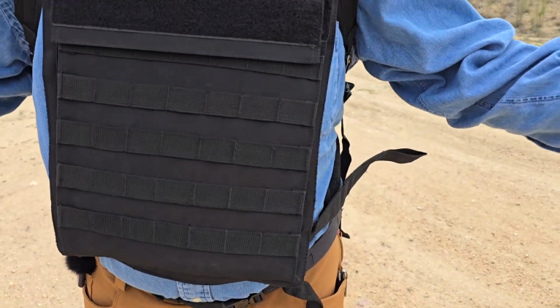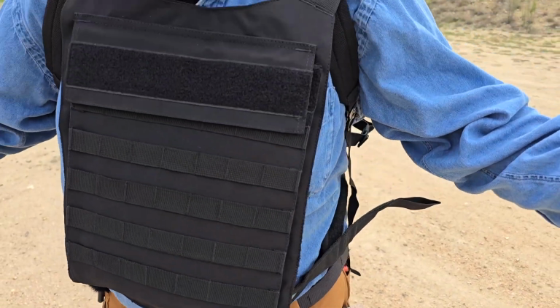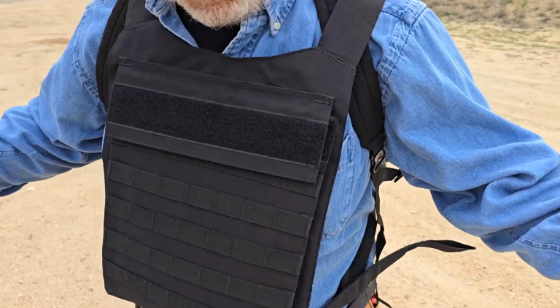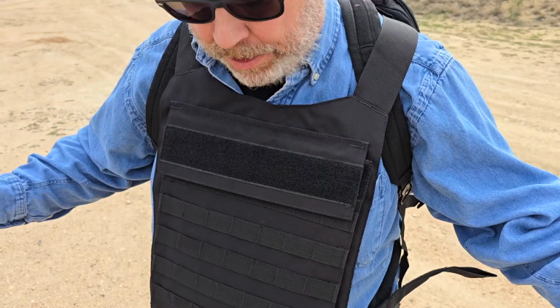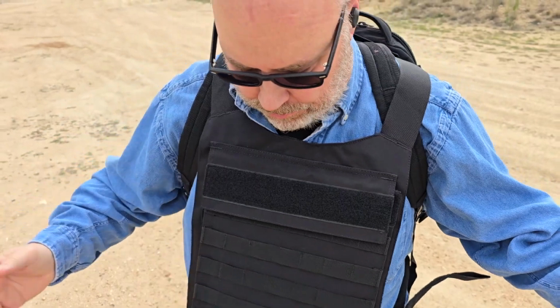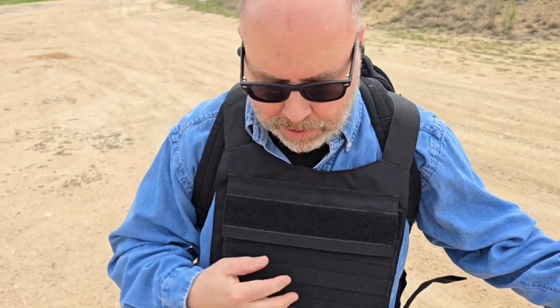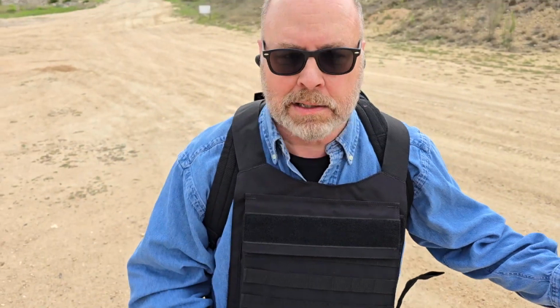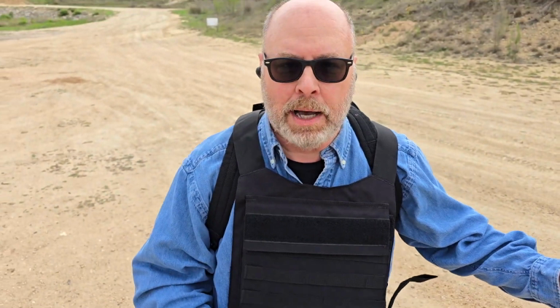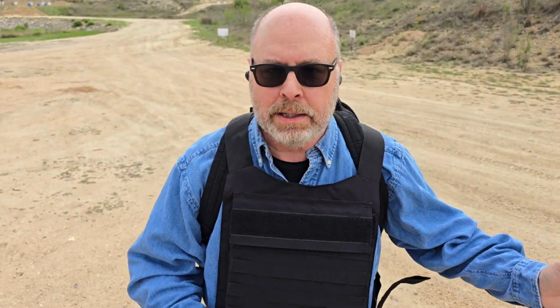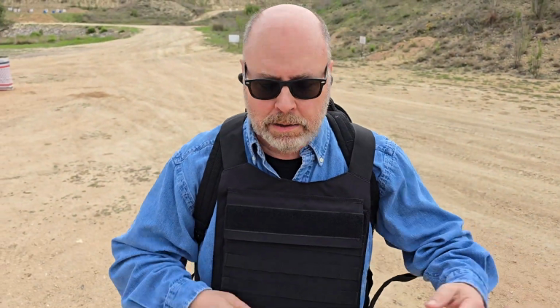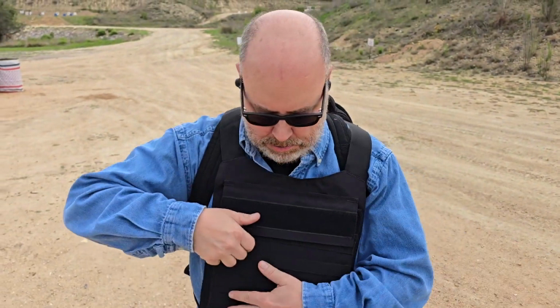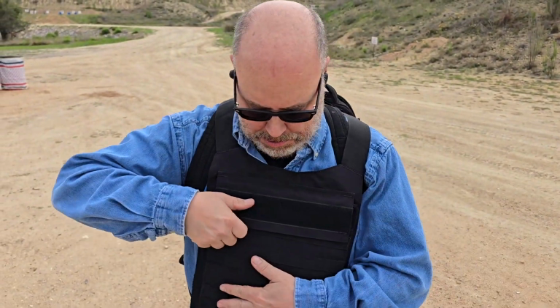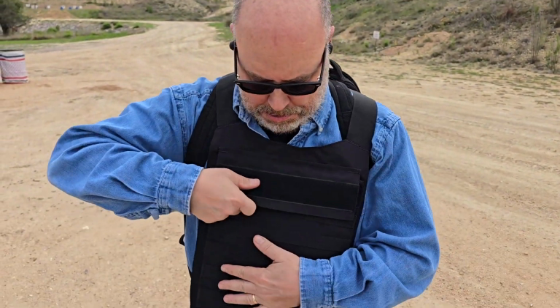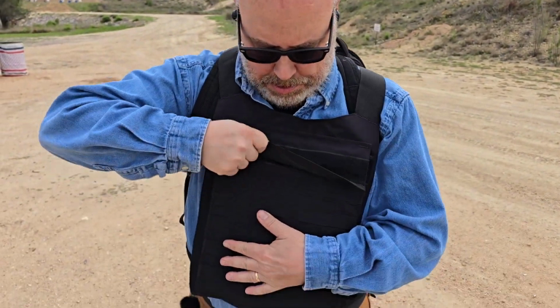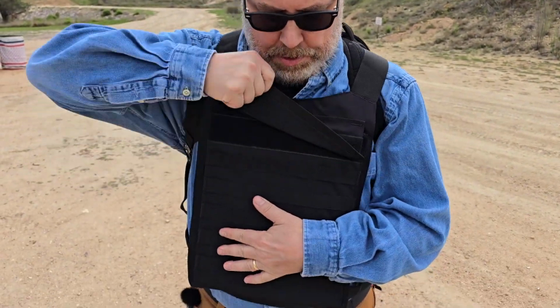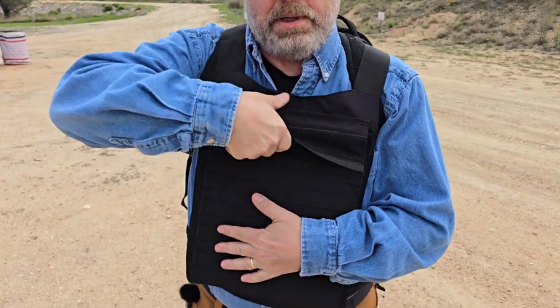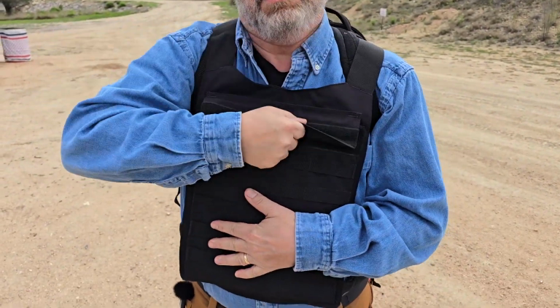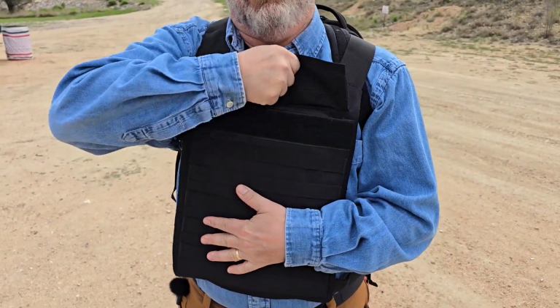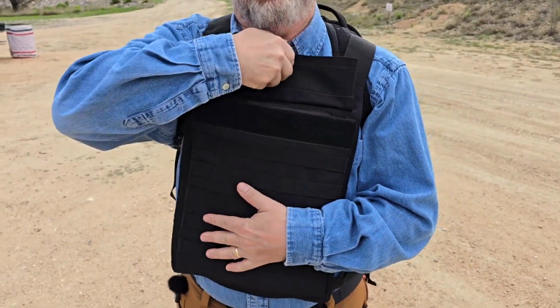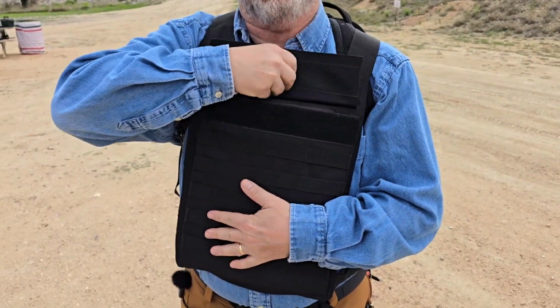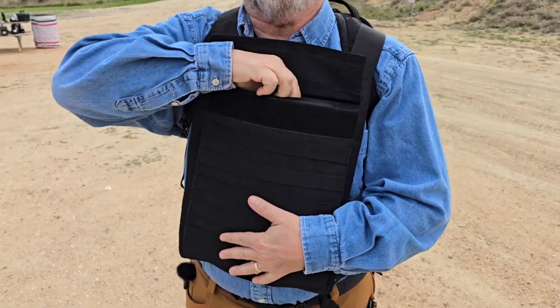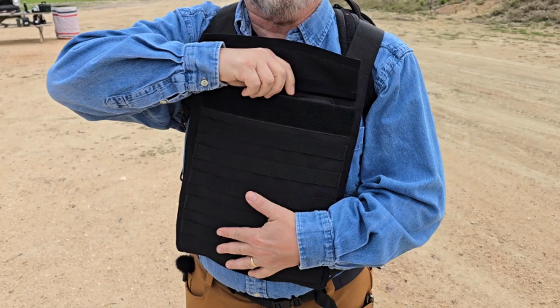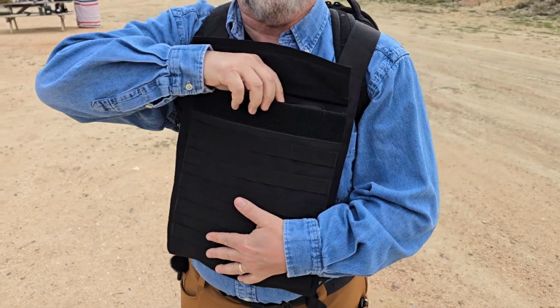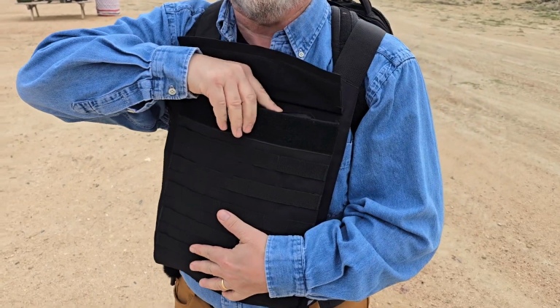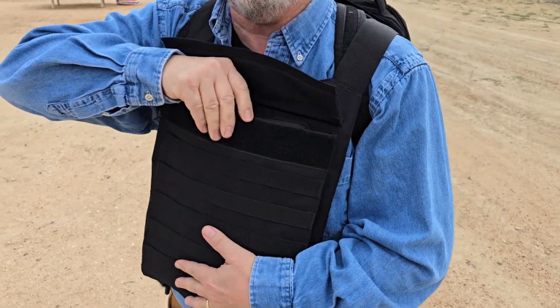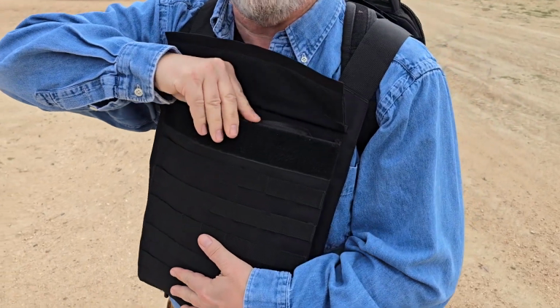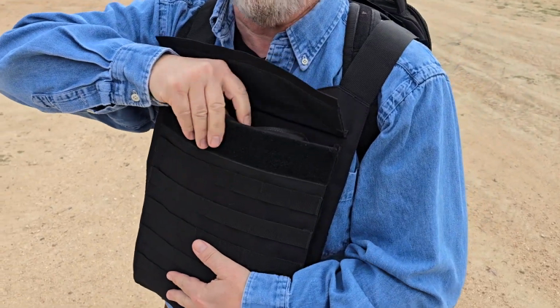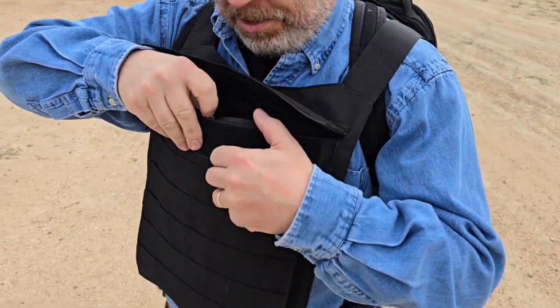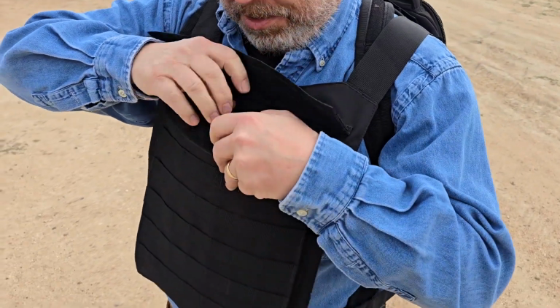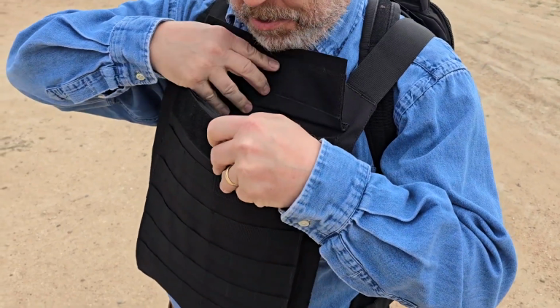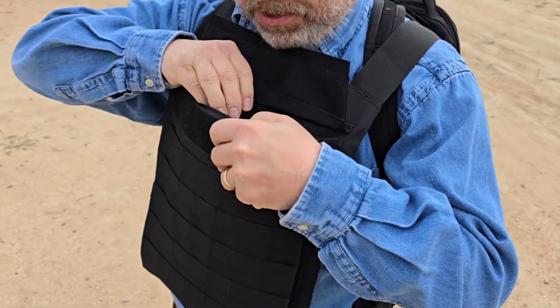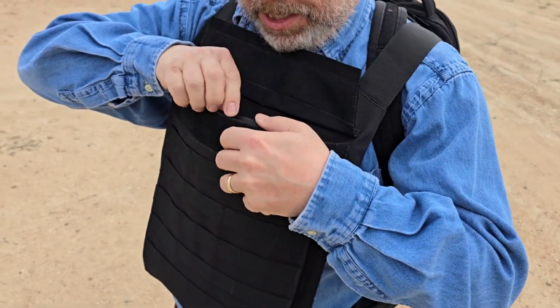Kind of slick. Got lots of Molle. One of the plates can seal inside the pack, and the other one is here.